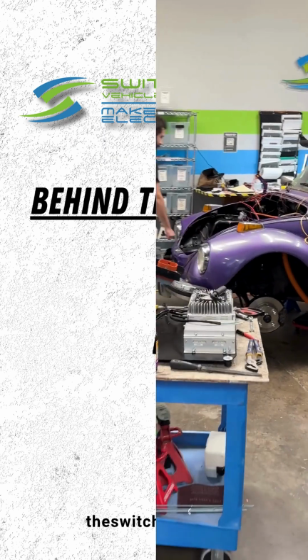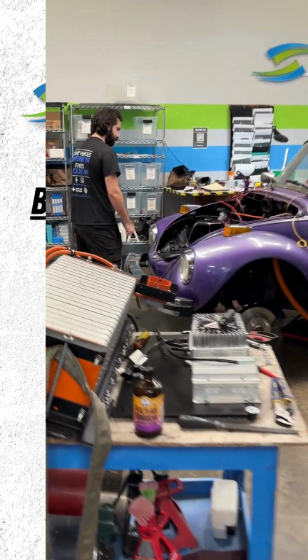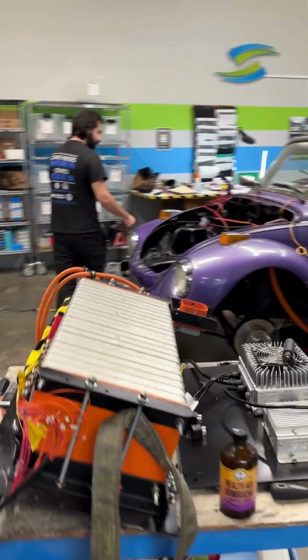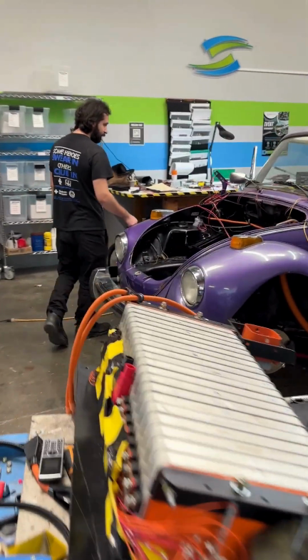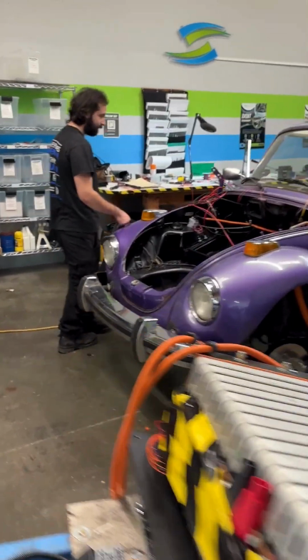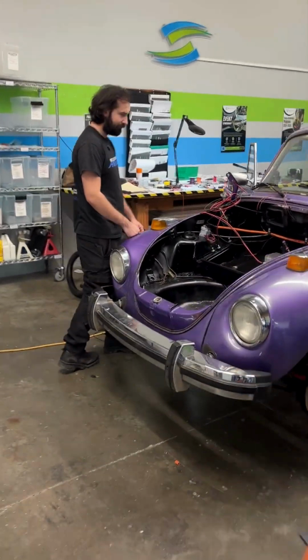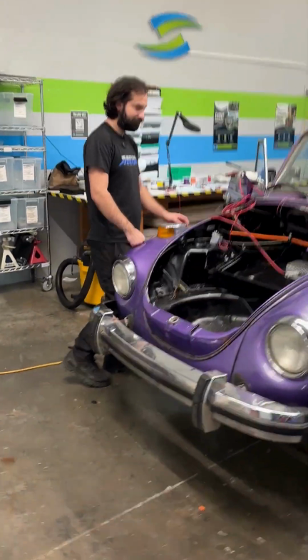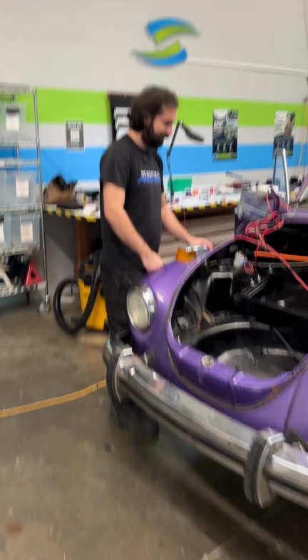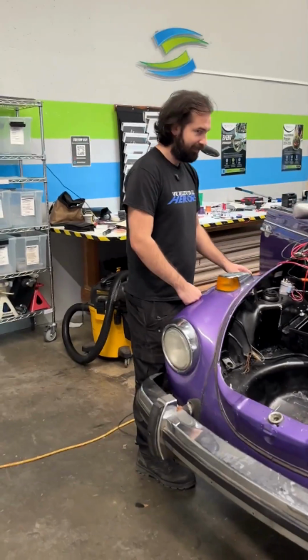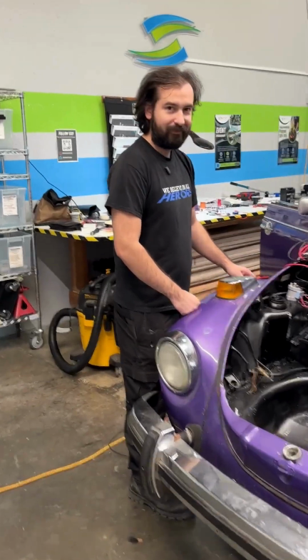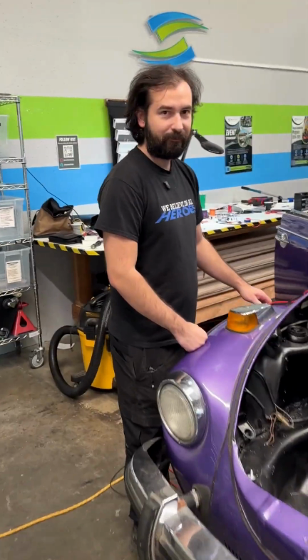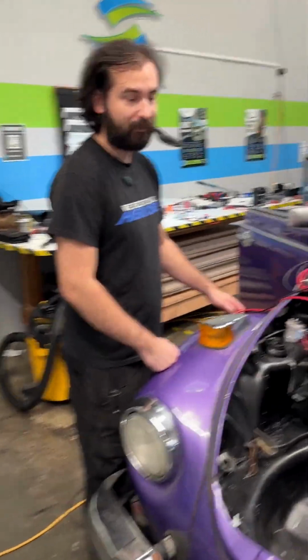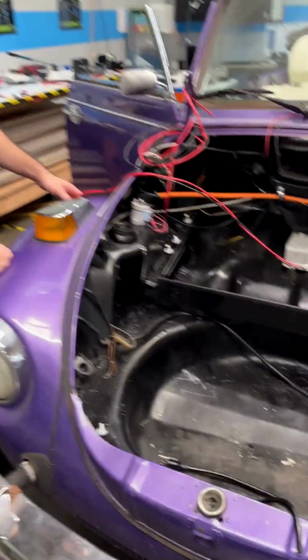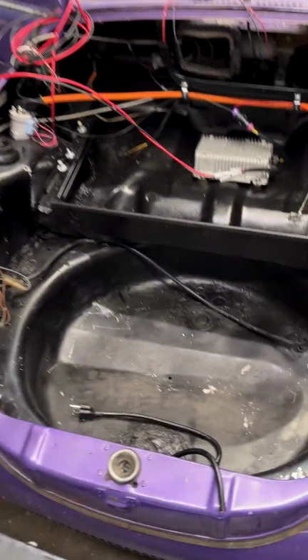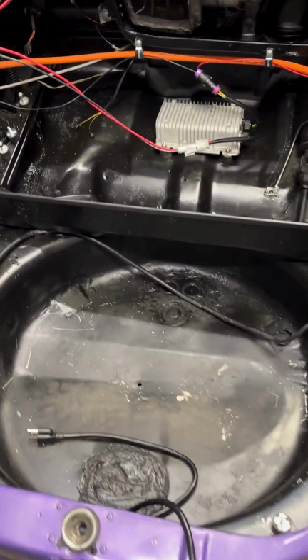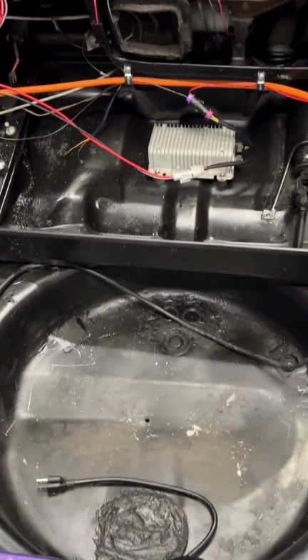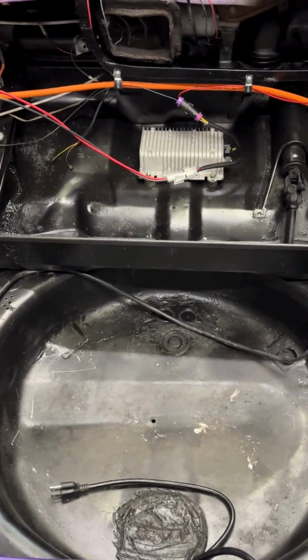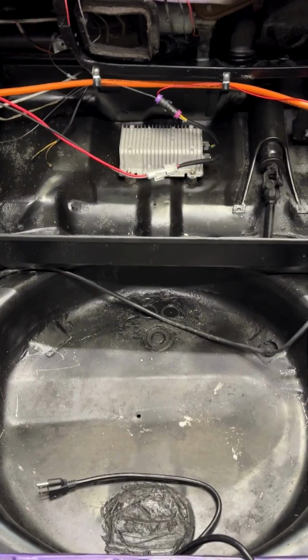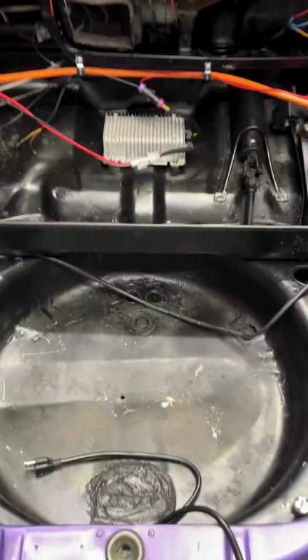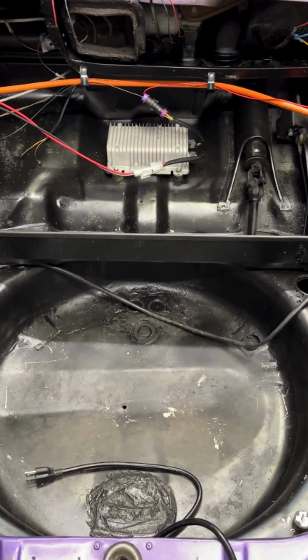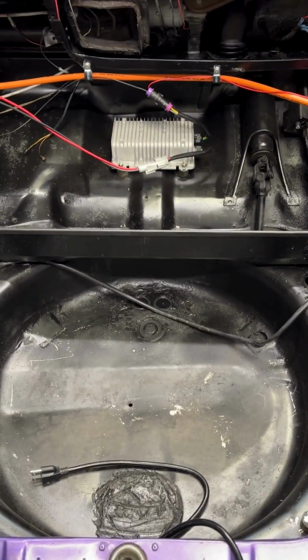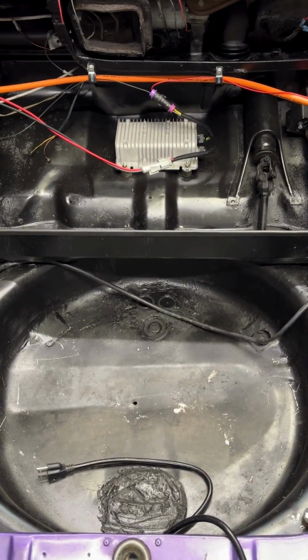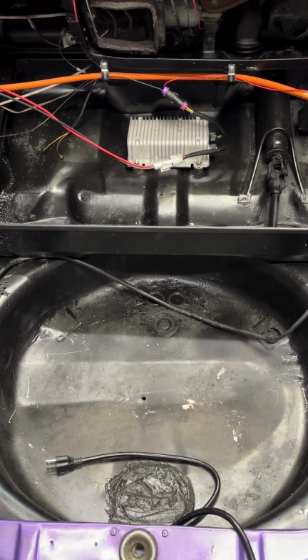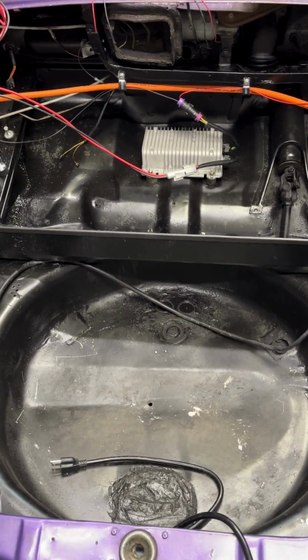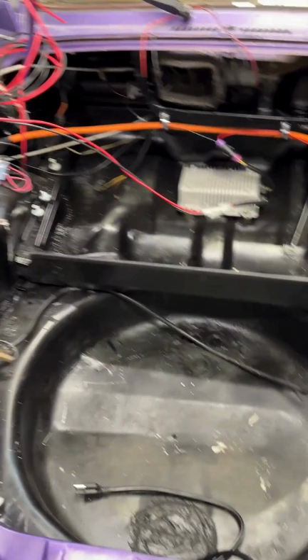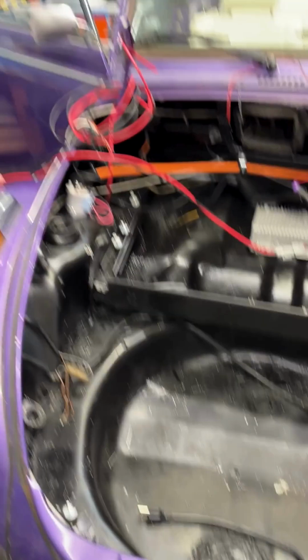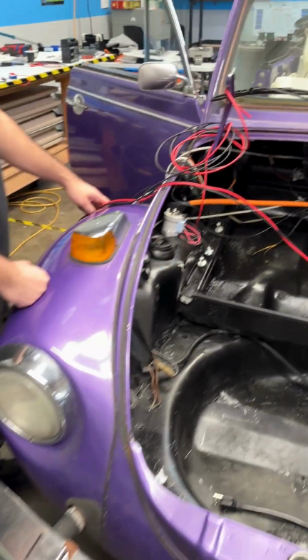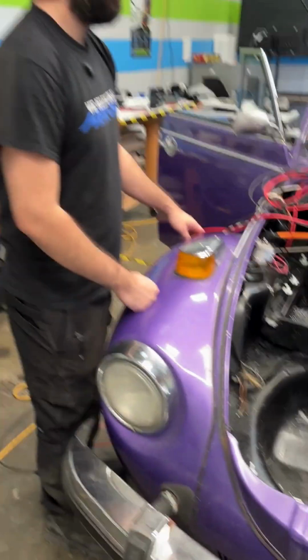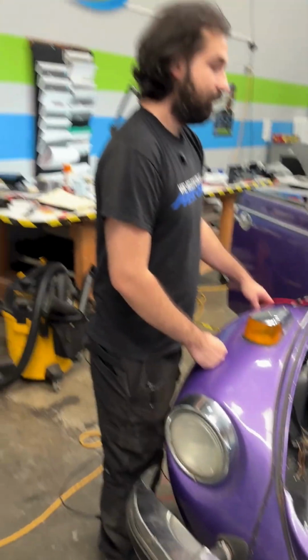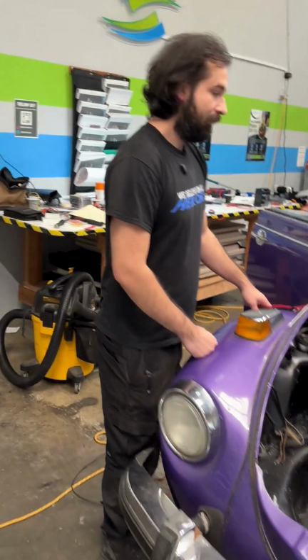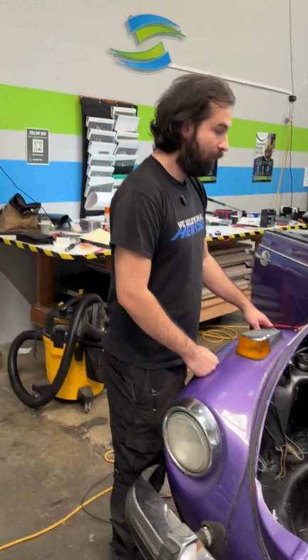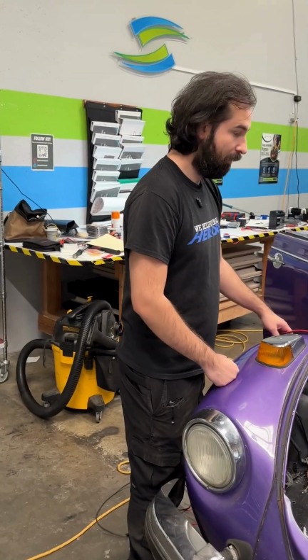Good afternoon, Dane. Happy Monday. So last time we checked in, you were working in the battery box area with the frunk. Do you have a little update on what you guys have been doing with the high voltage cable and the battery pack and motor?